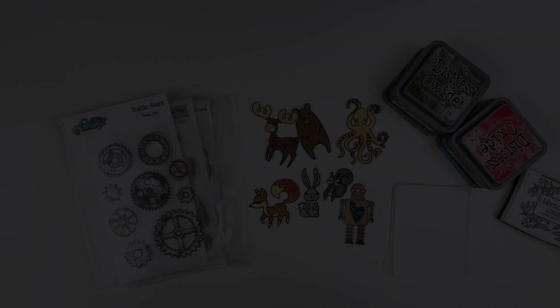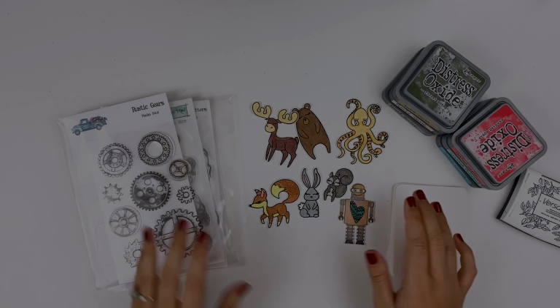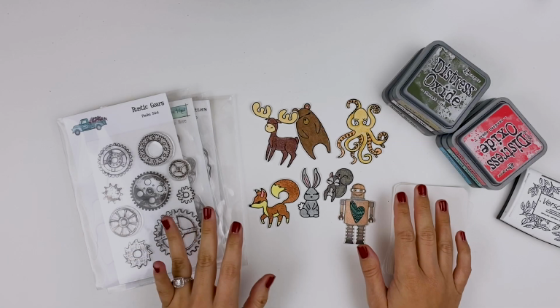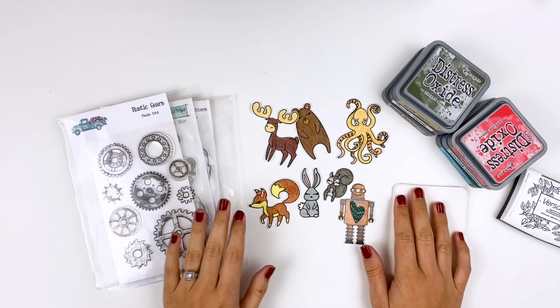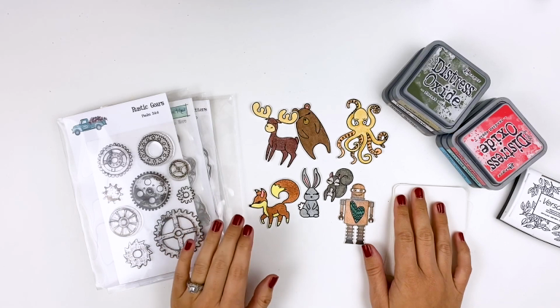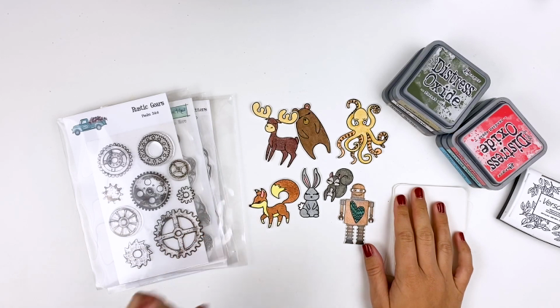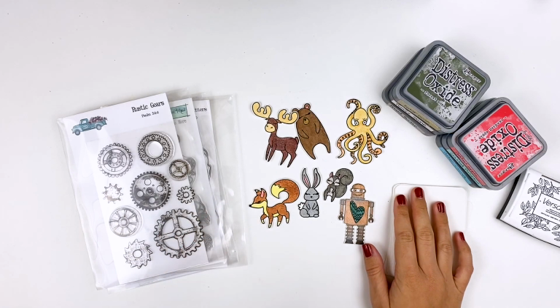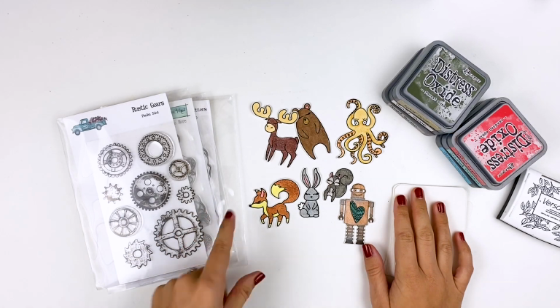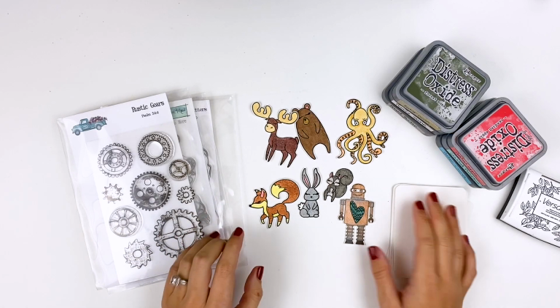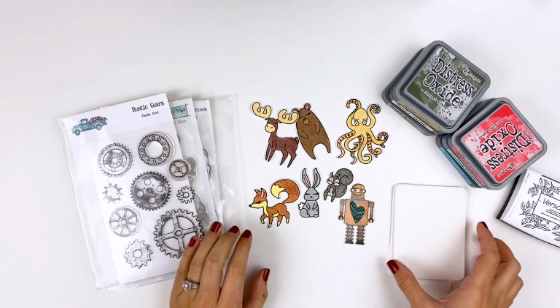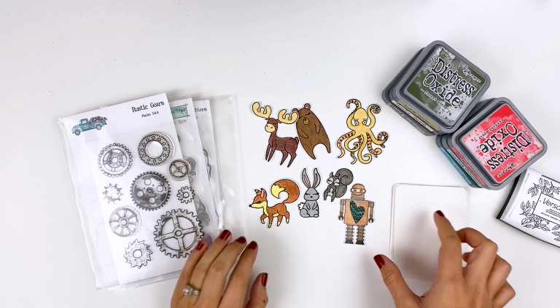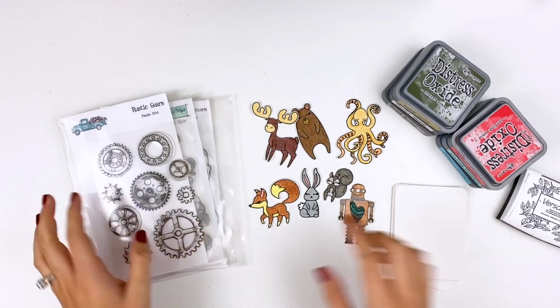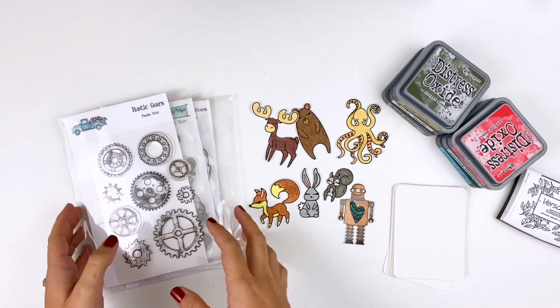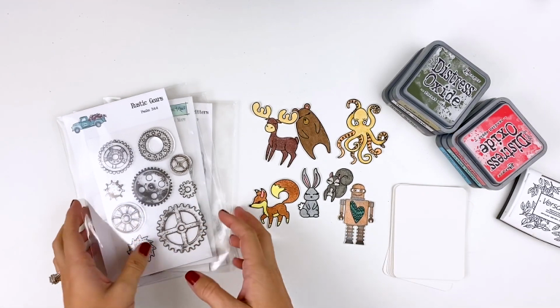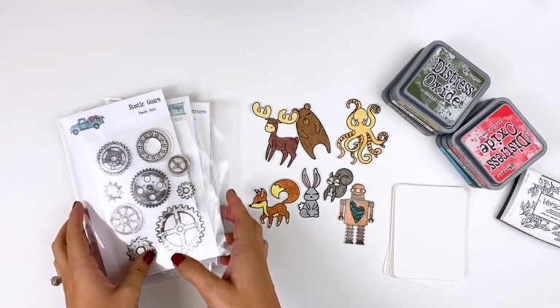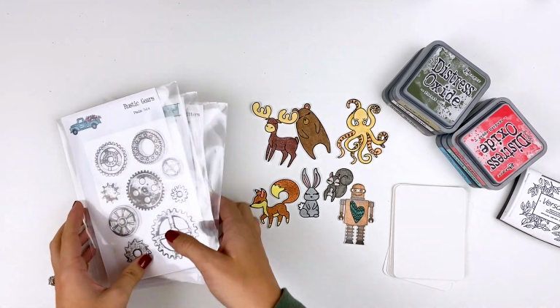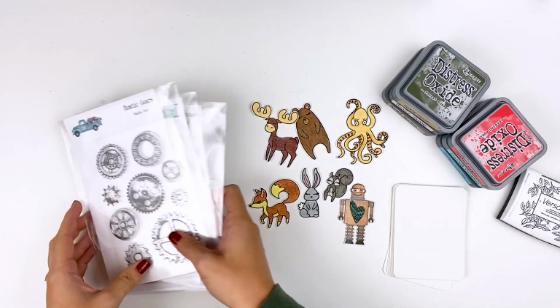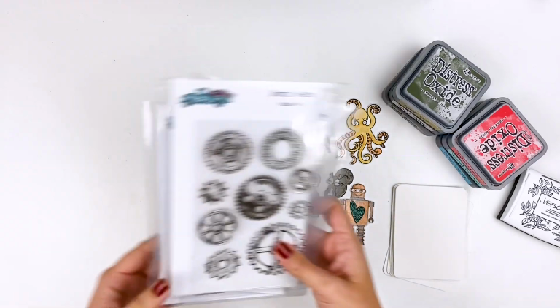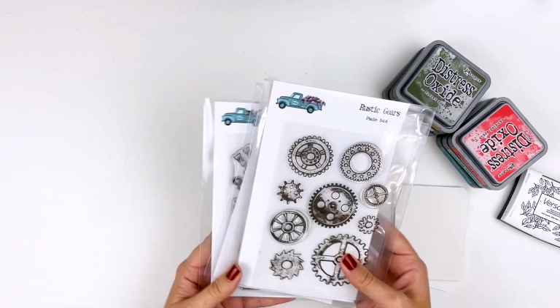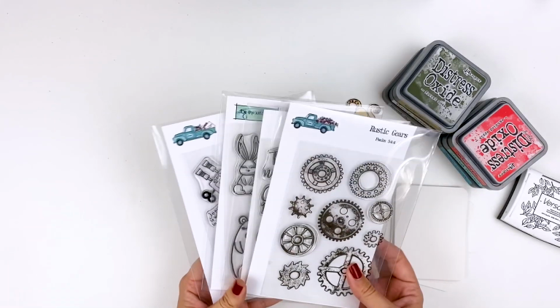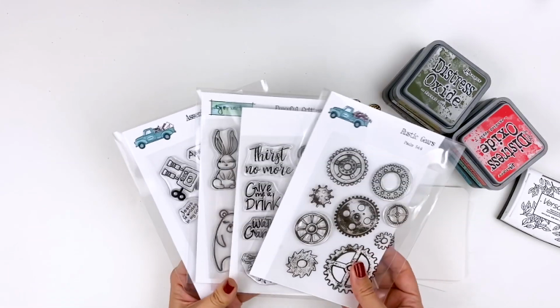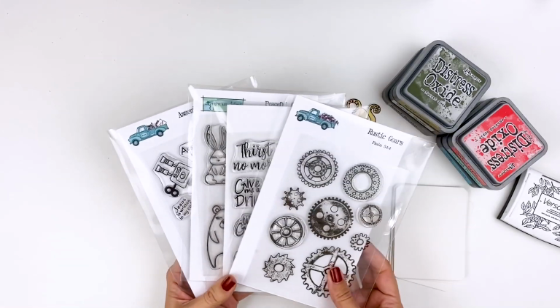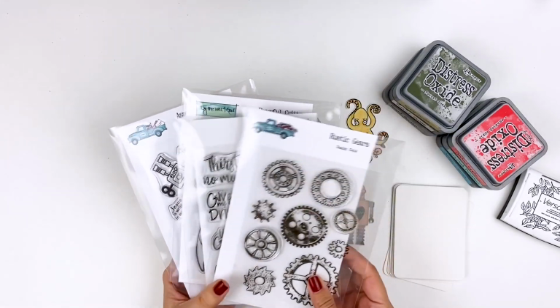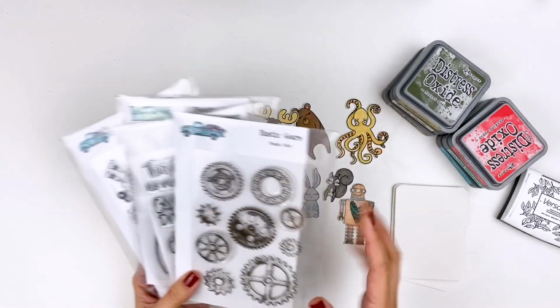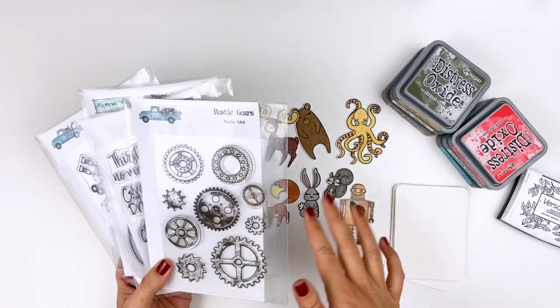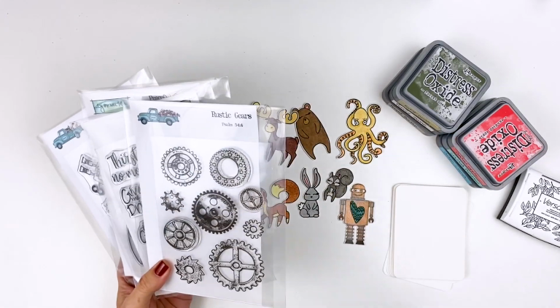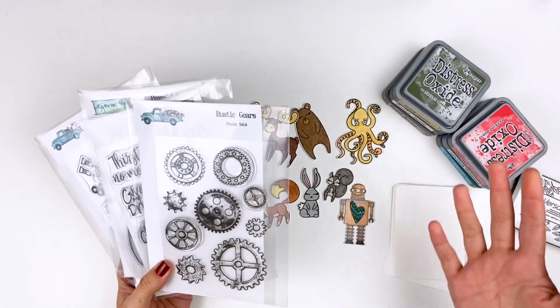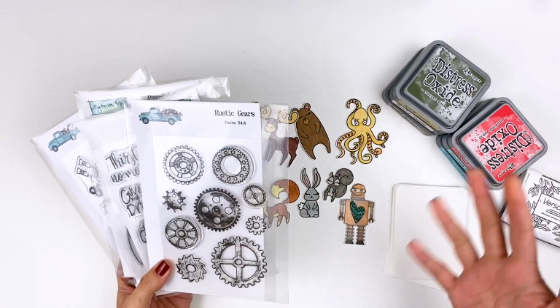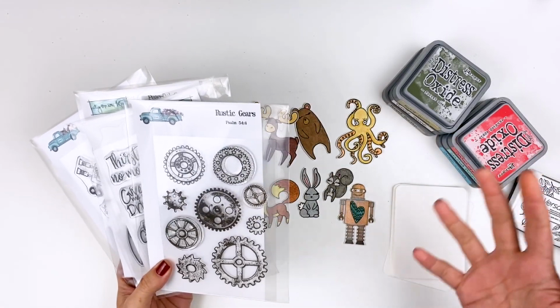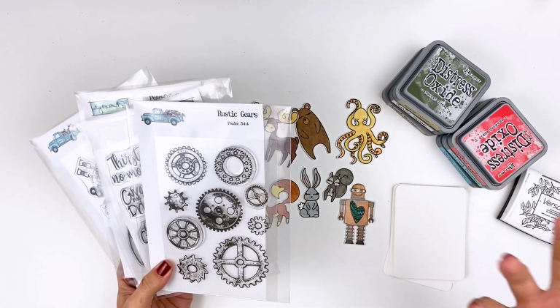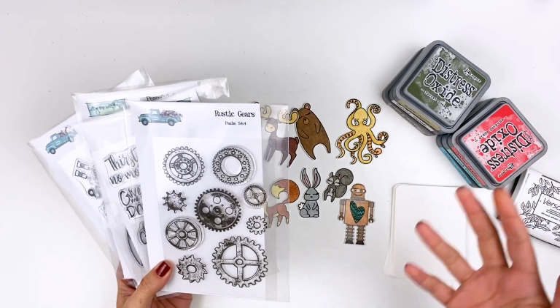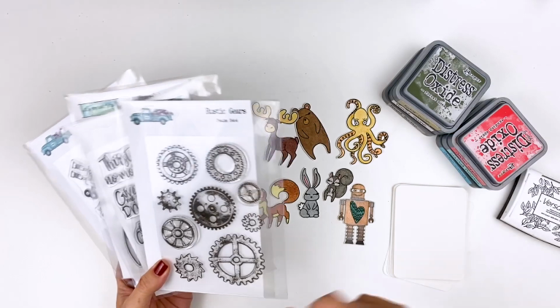Hello everyone, it's Lindsay and for today's video I thought it'd be fun to share with you some different ways to use the stamp sets from By the Well for God outside of your Bible journaling.